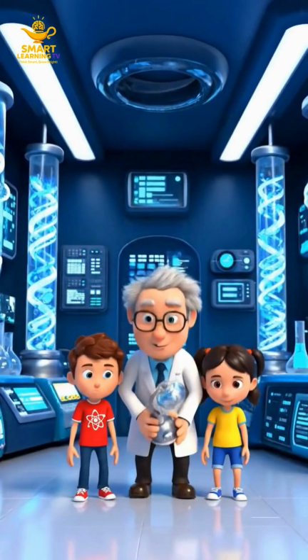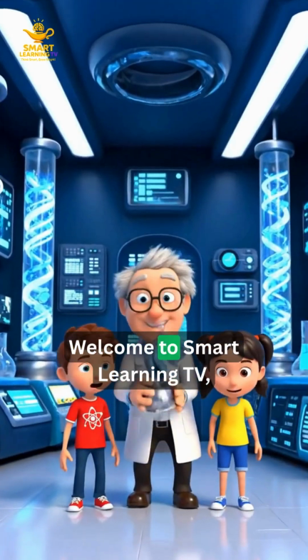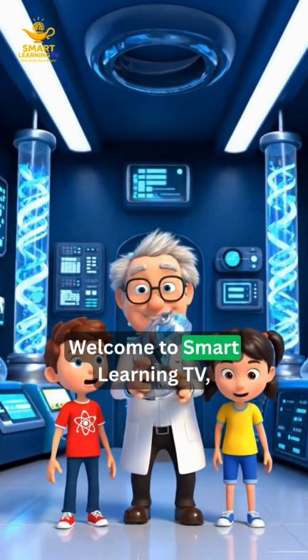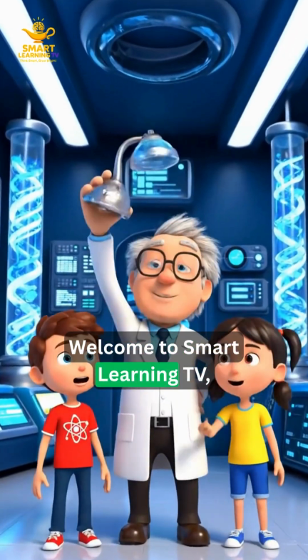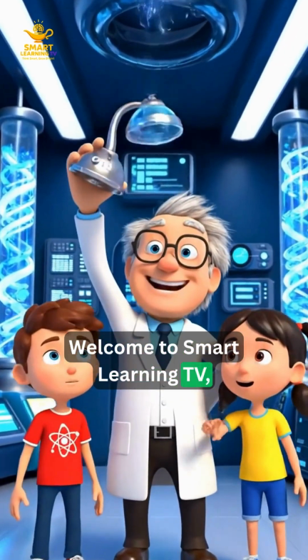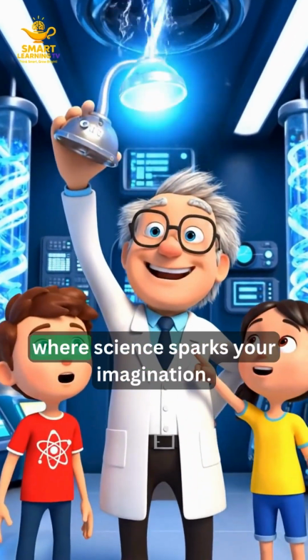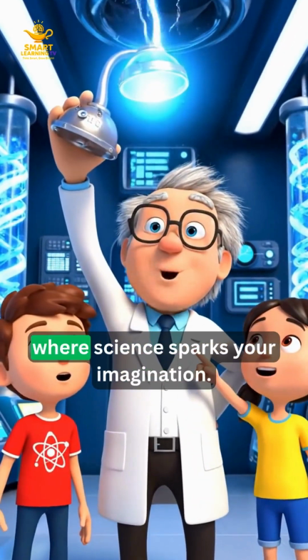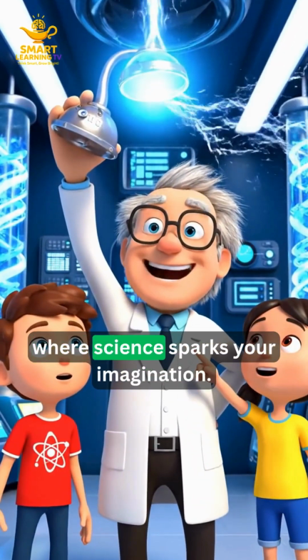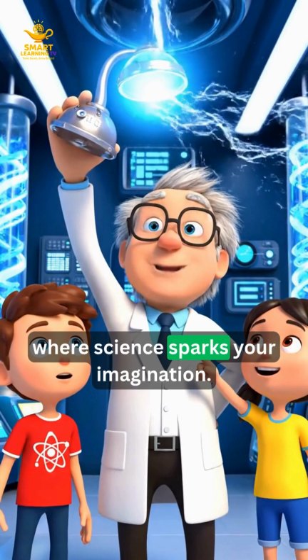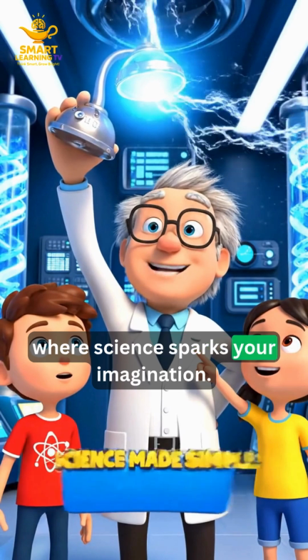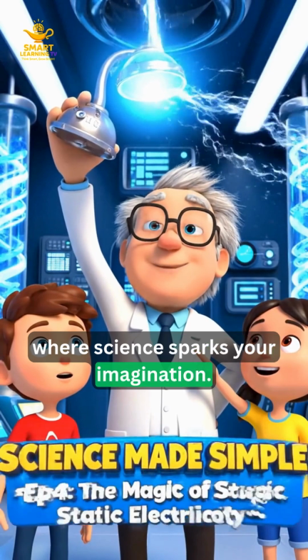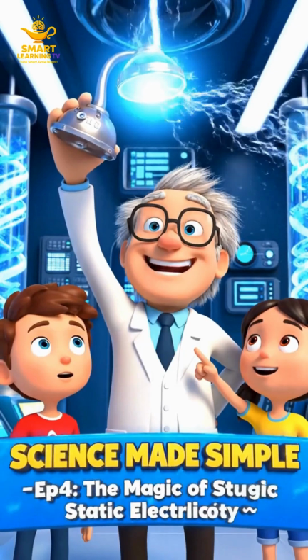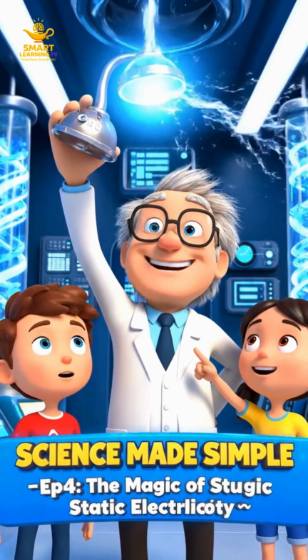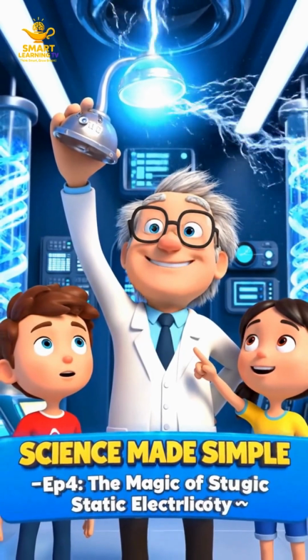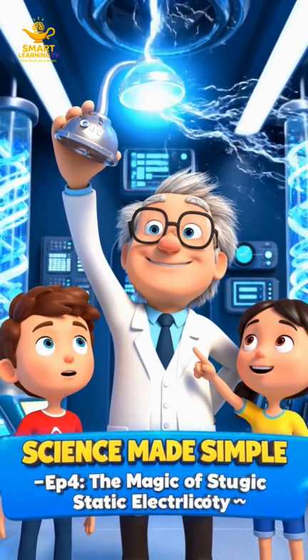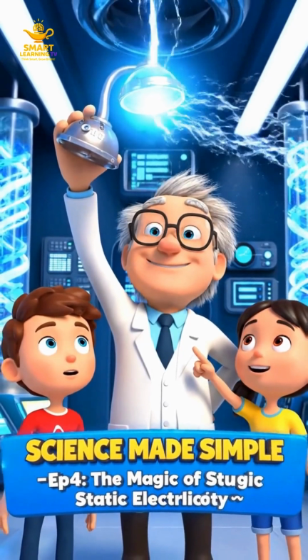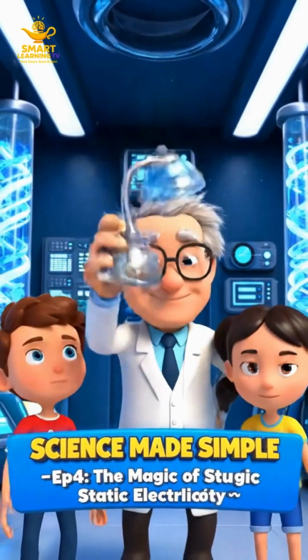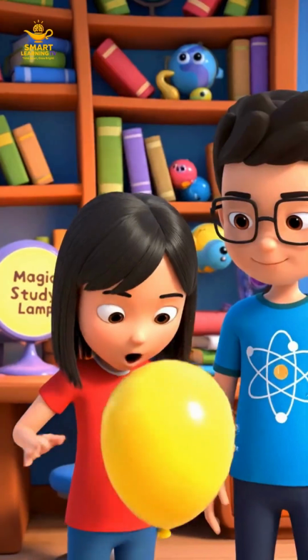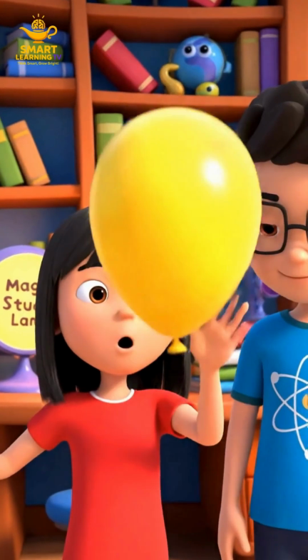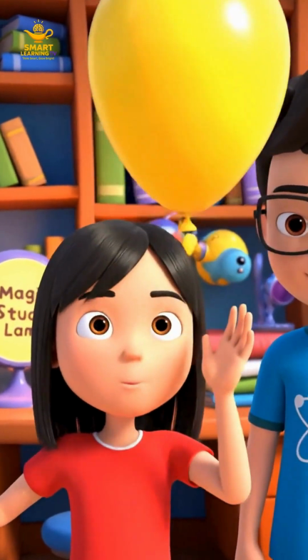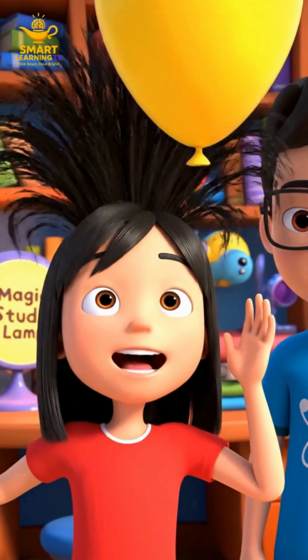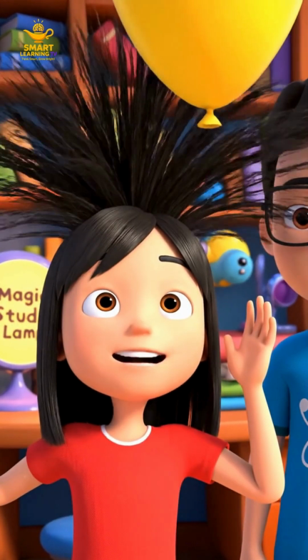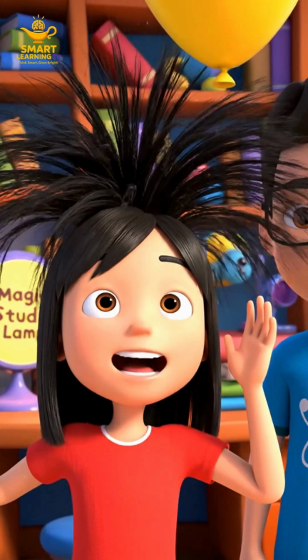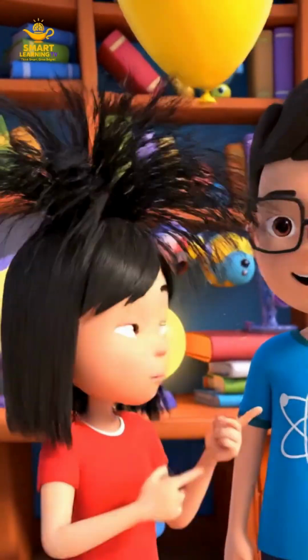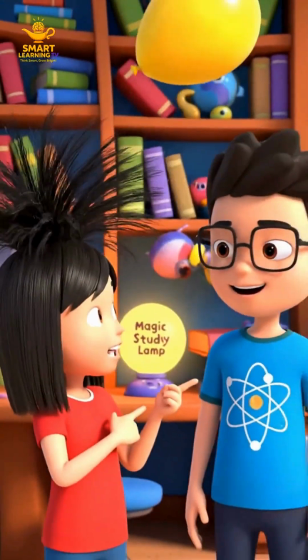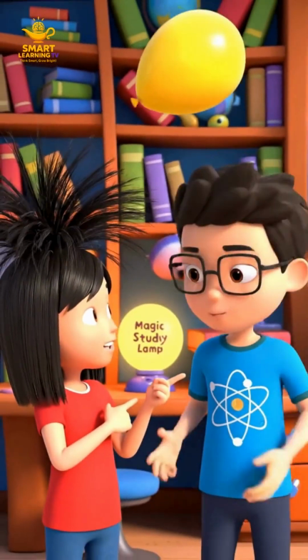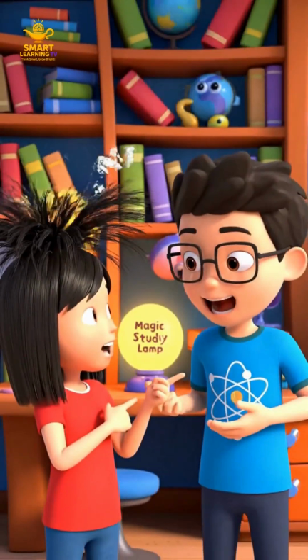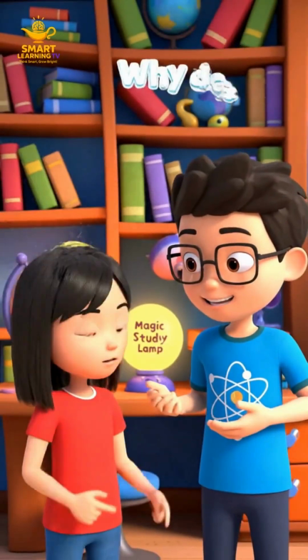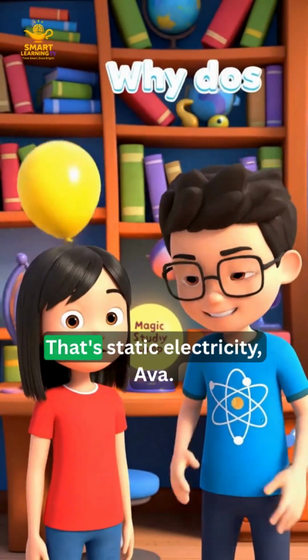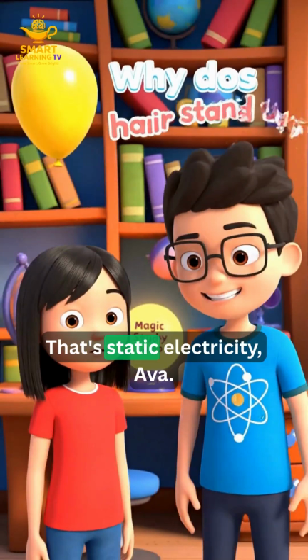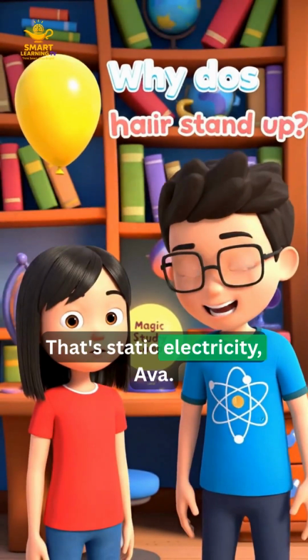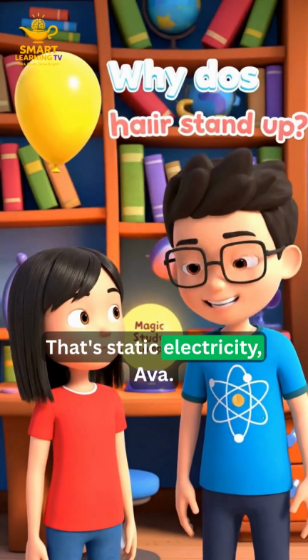Welcome to Smart Learning TV, where science sparks your imagination. Leo, my hair is standing up. Why is it doing that? That's static electricity.